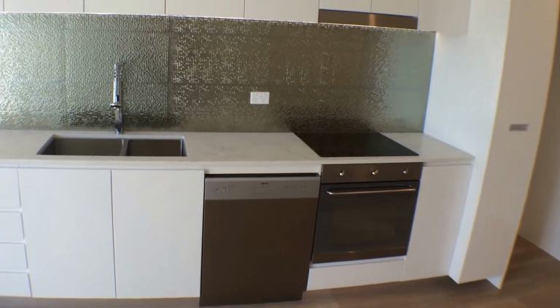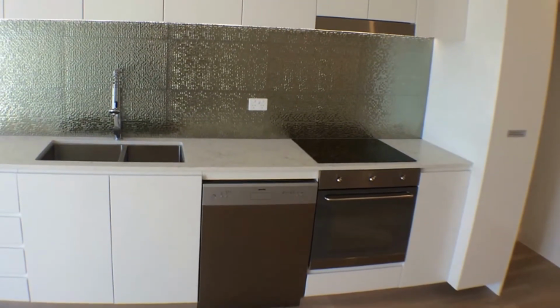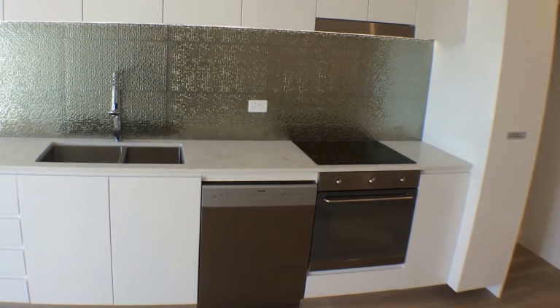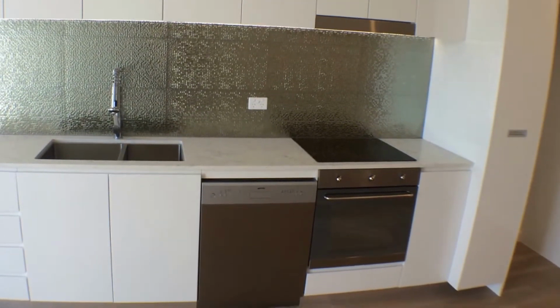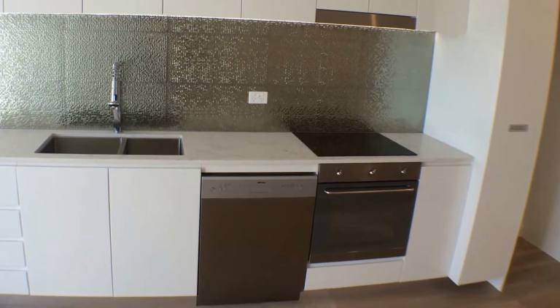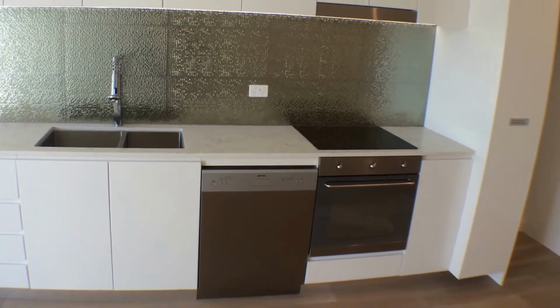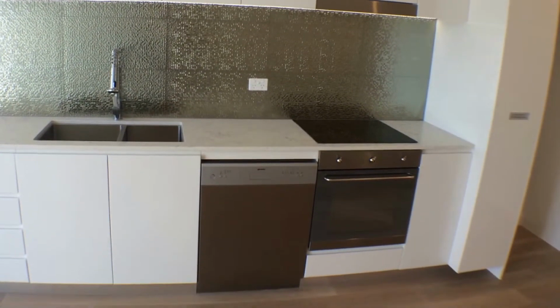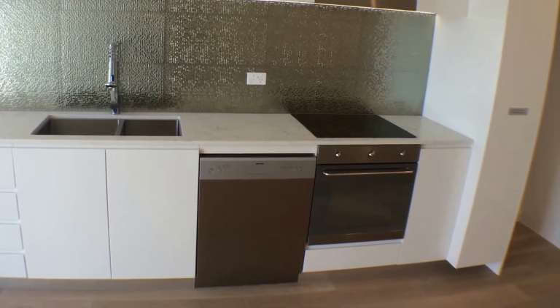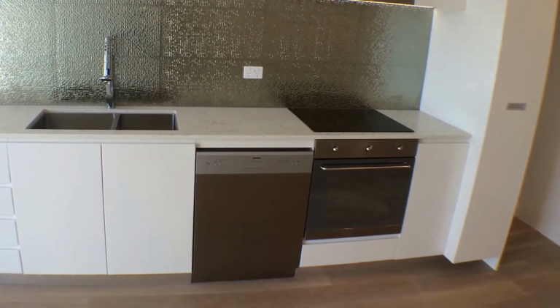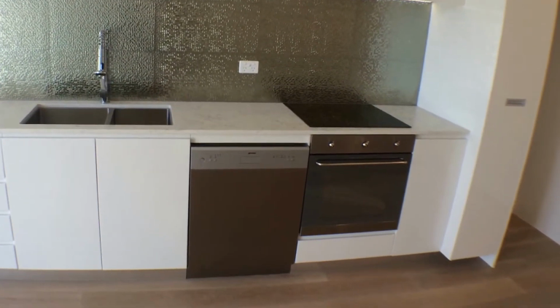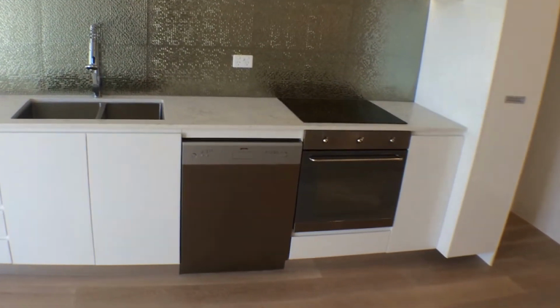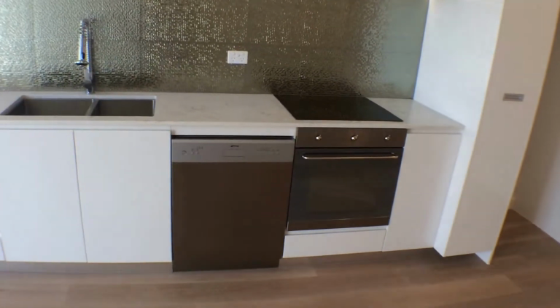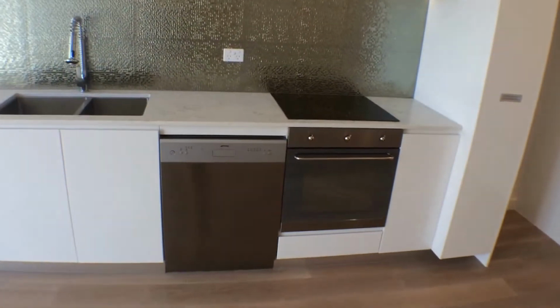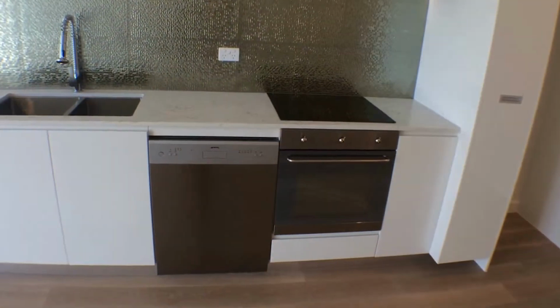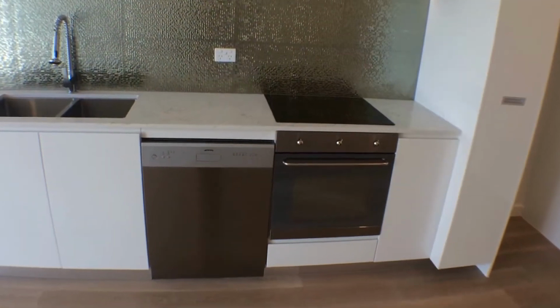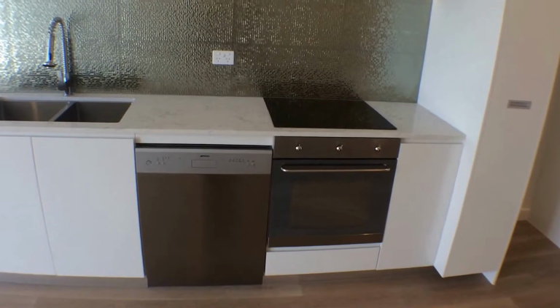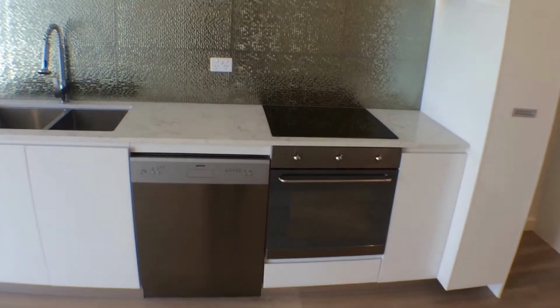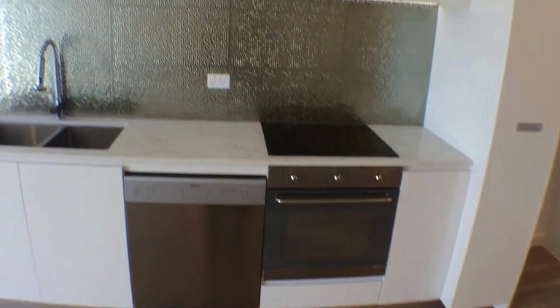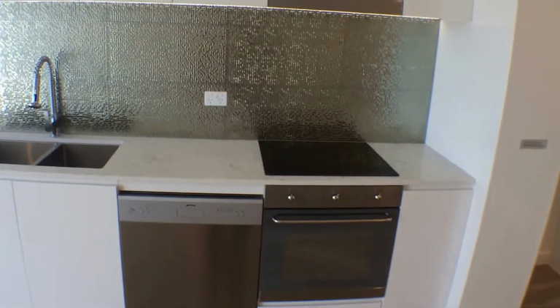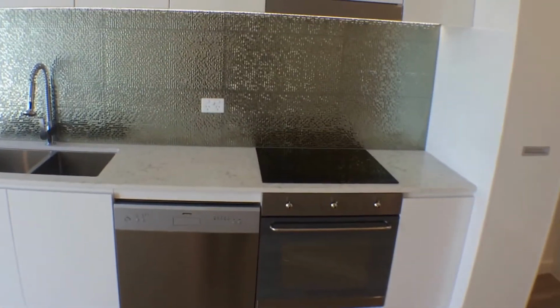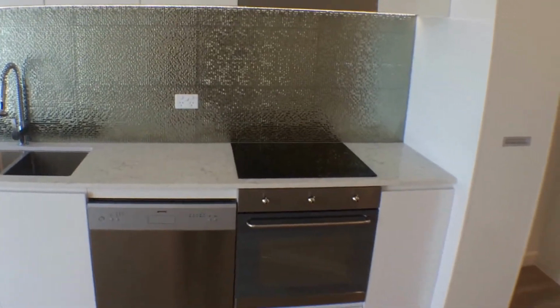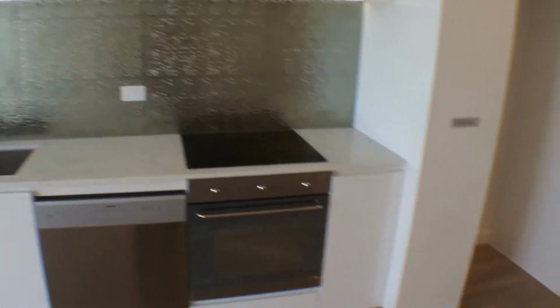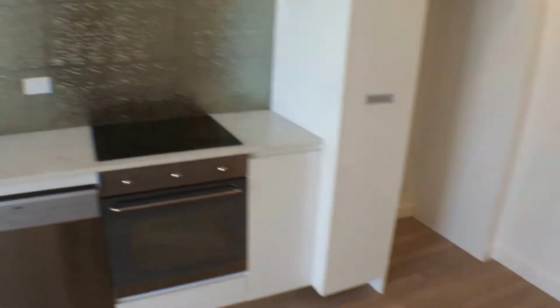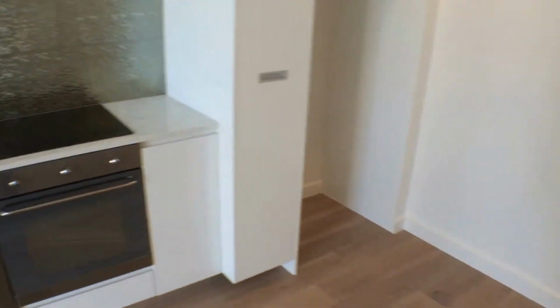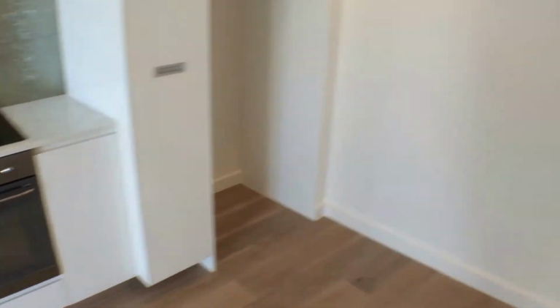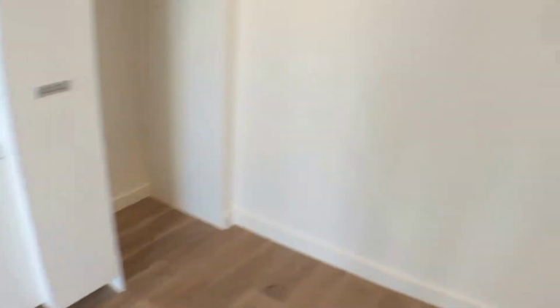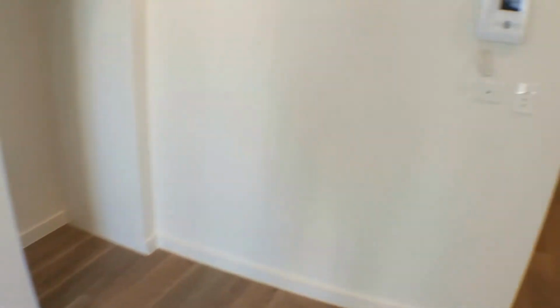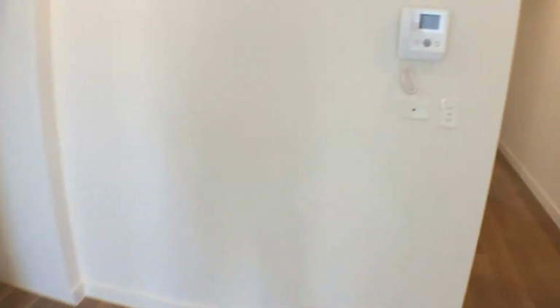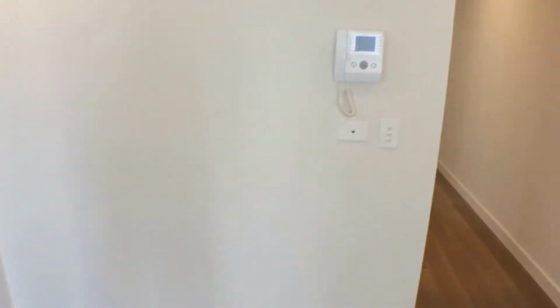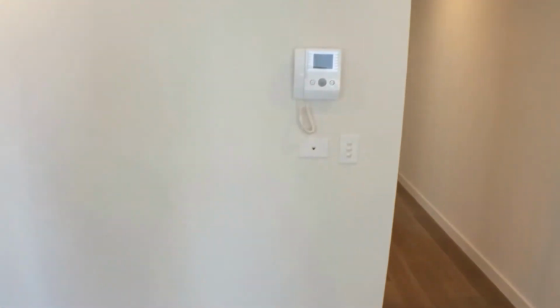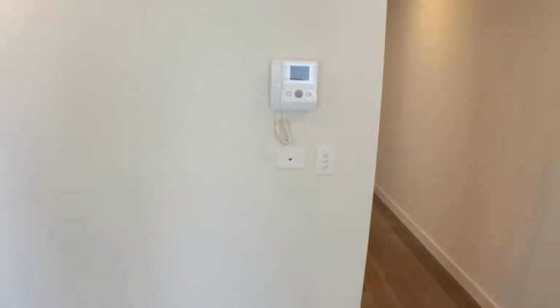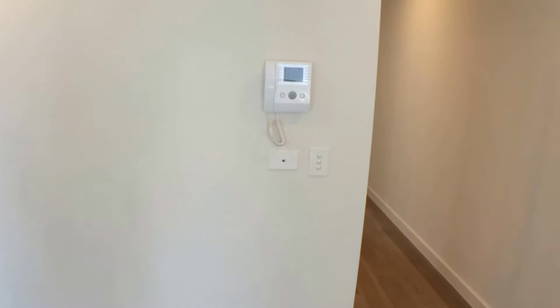Right in front of us we have a galley kitchen, fantastic appliances, beautiful splash back. You've got video intercom.